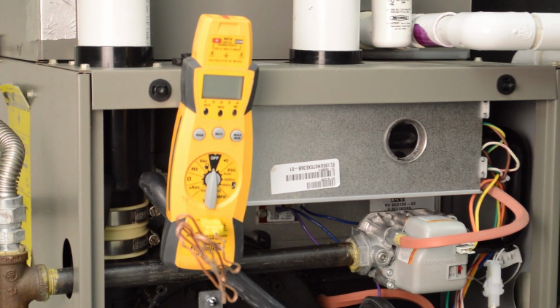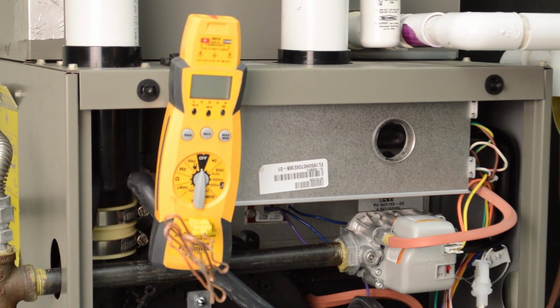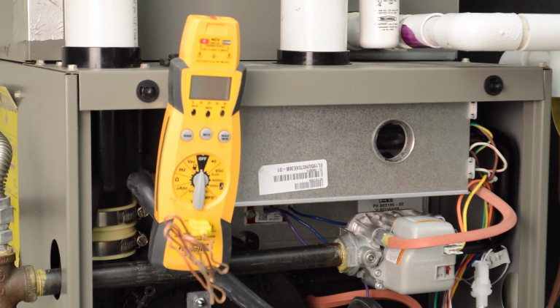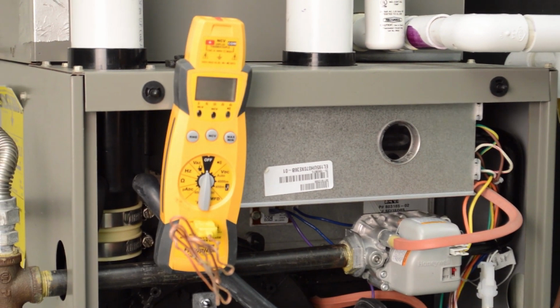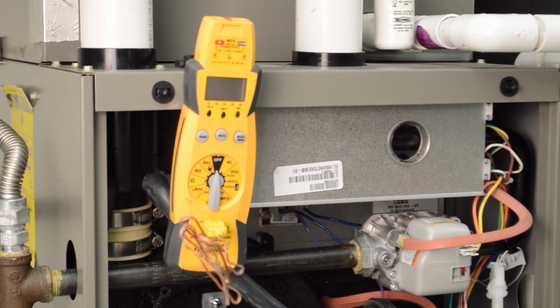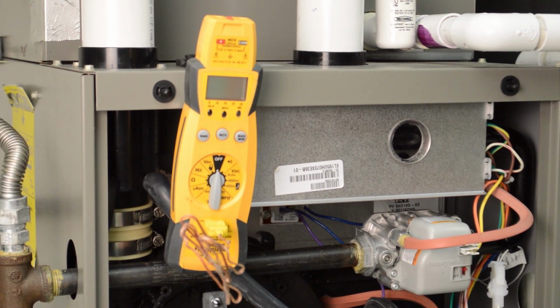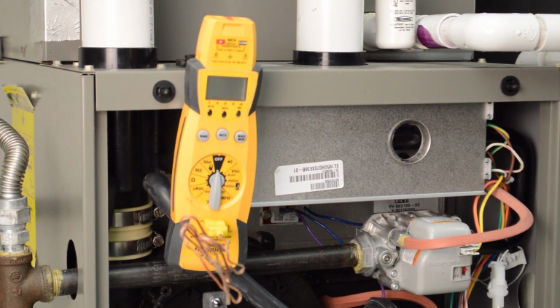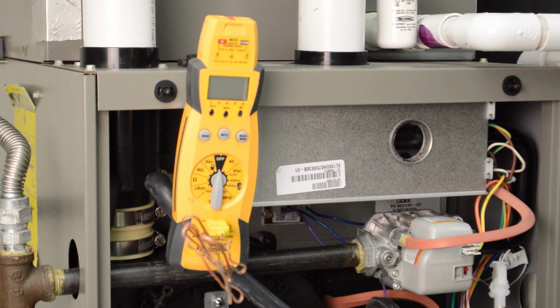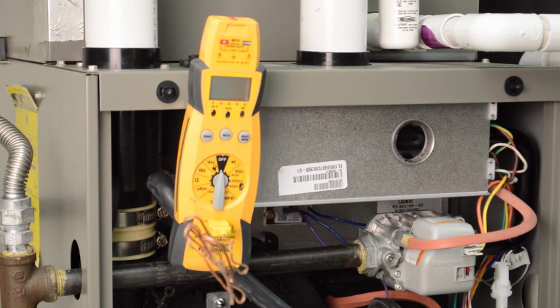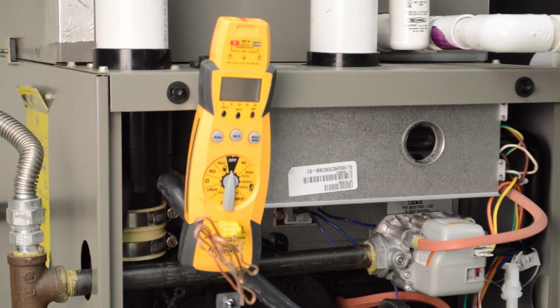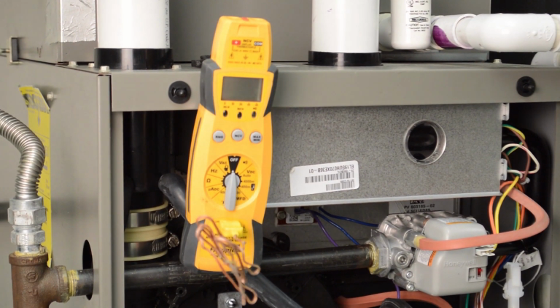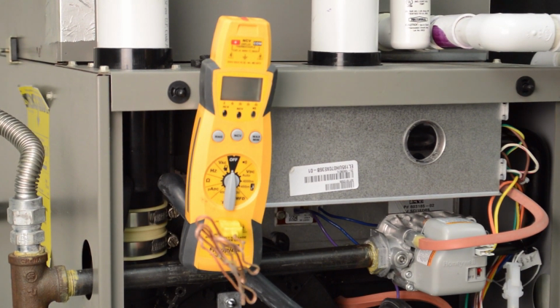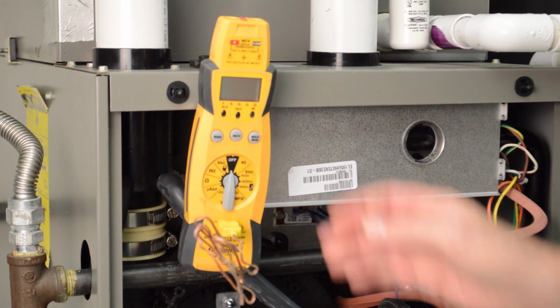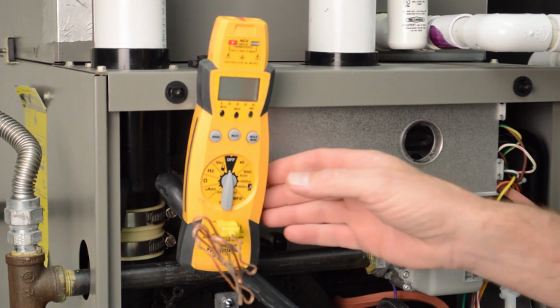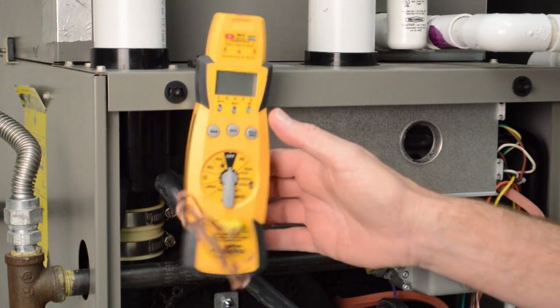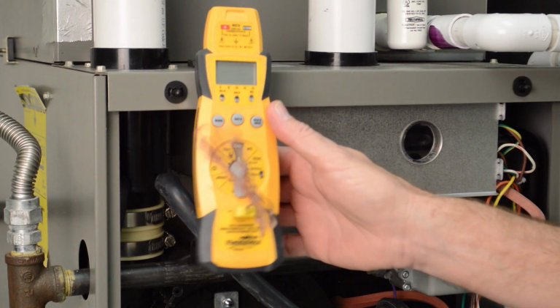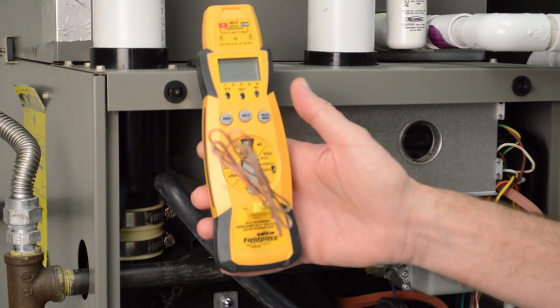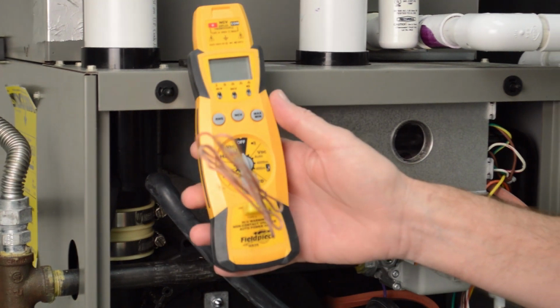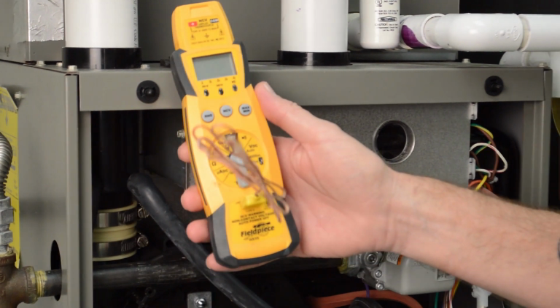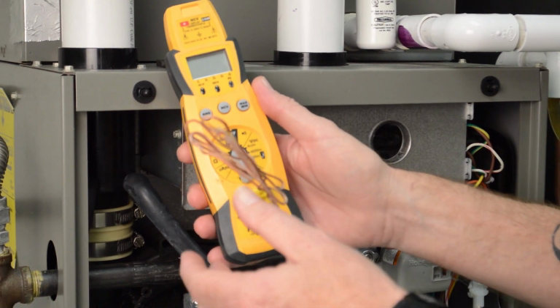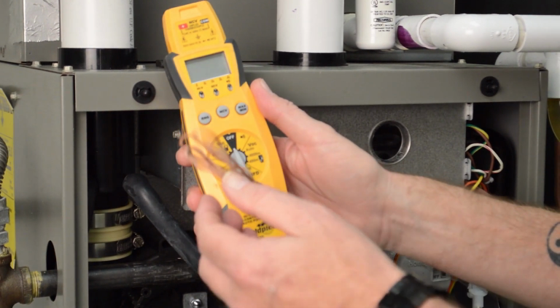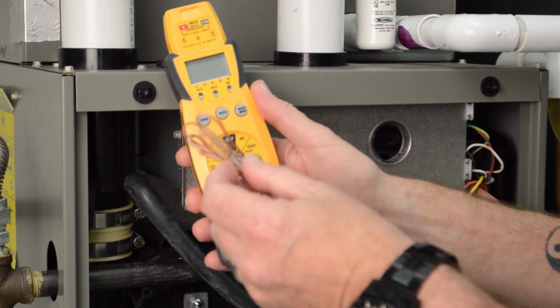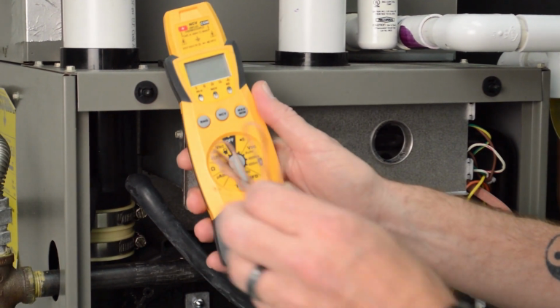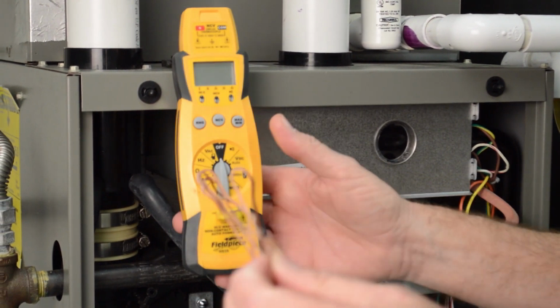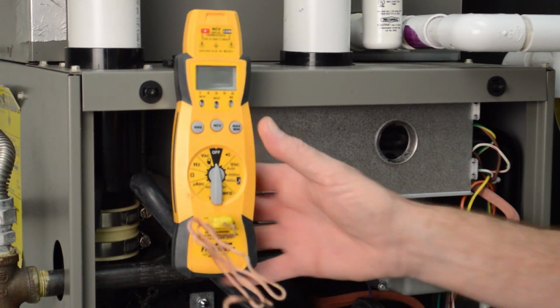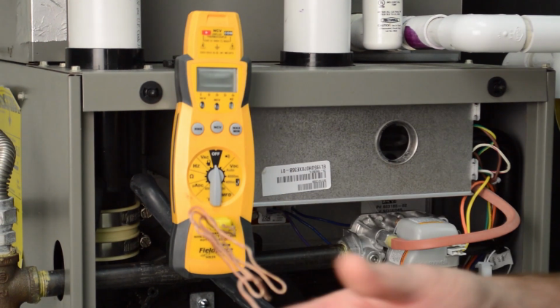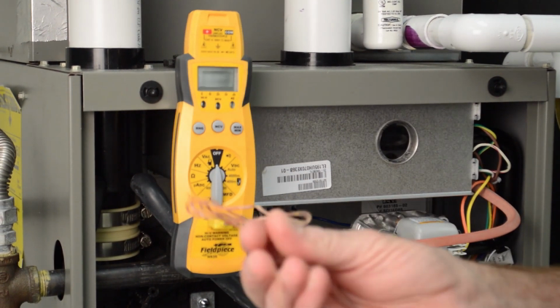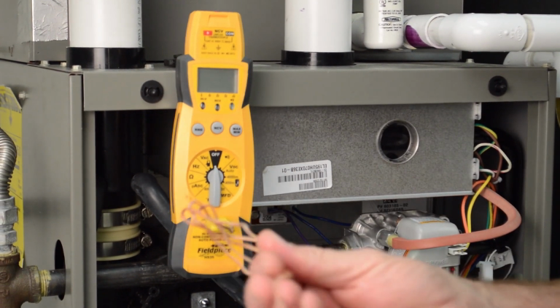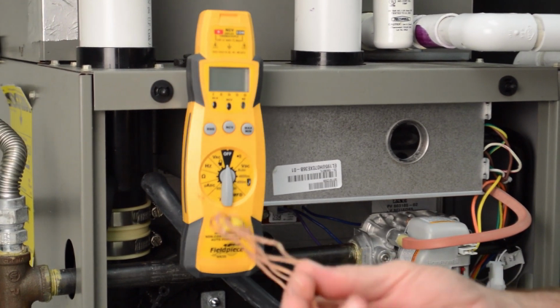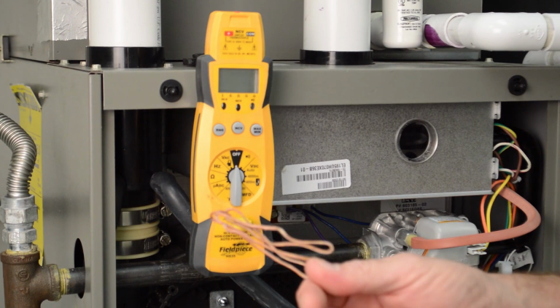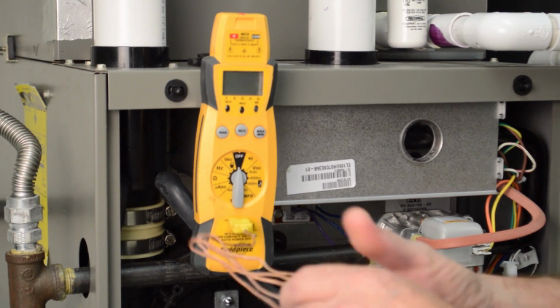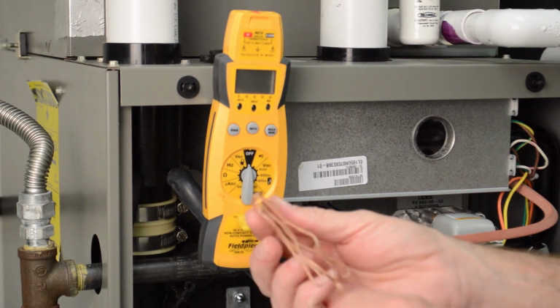Today we're going to be talking about measuring the temperature rise across the furnace. It's a pretty straightforward process and very easy to do. We're going to need one thermometer with either a multiple, a dual head, or a single head.